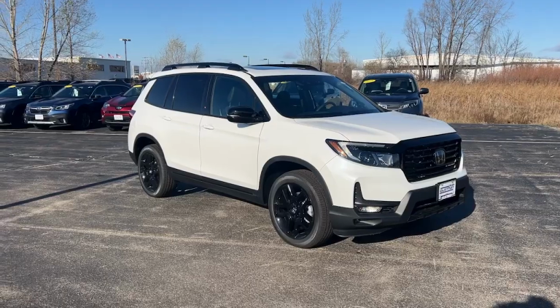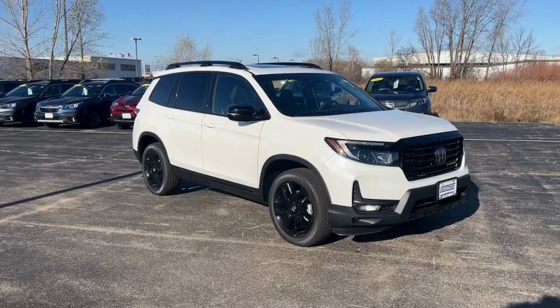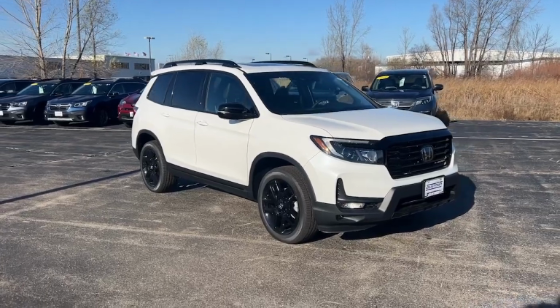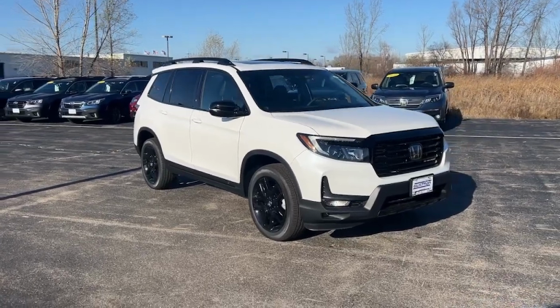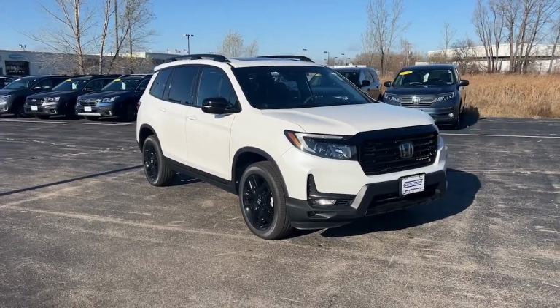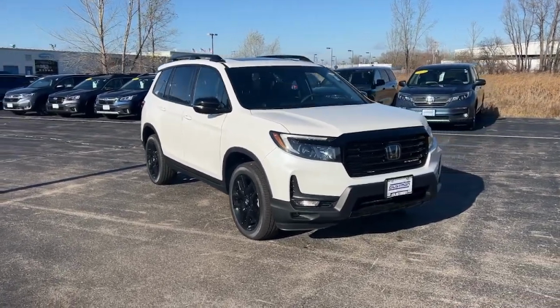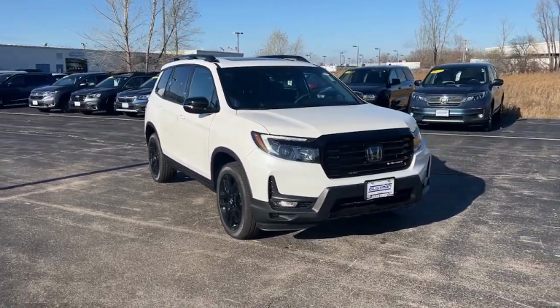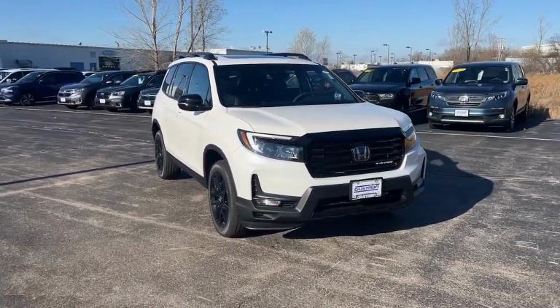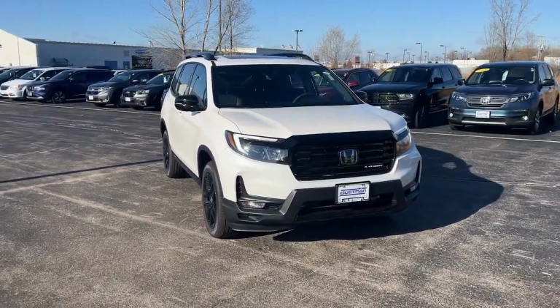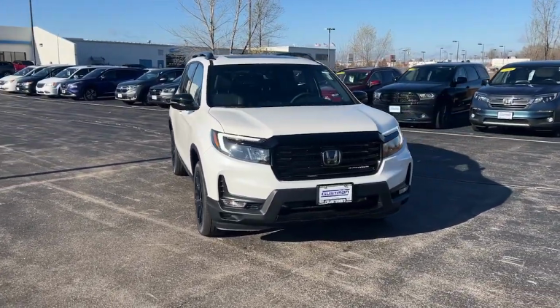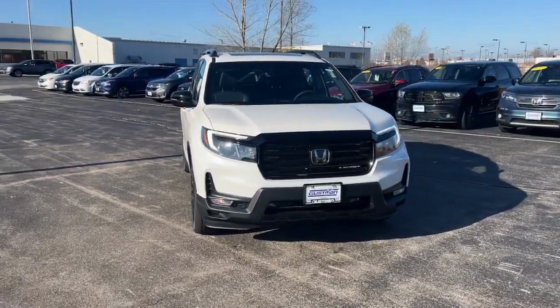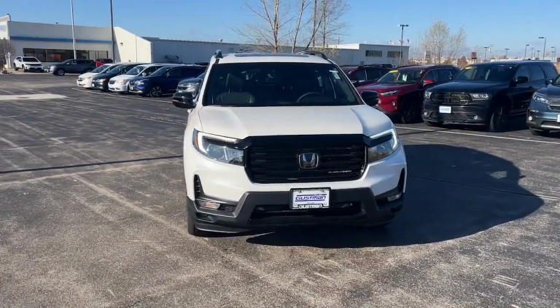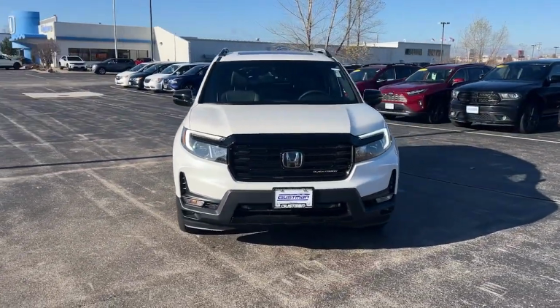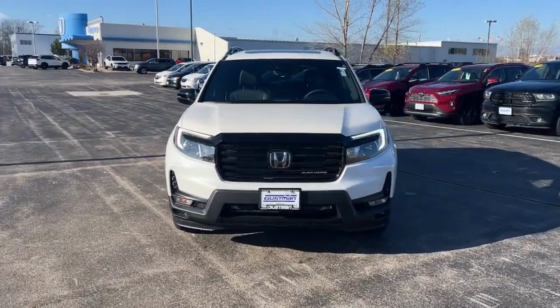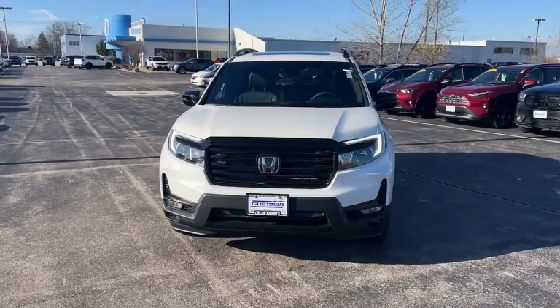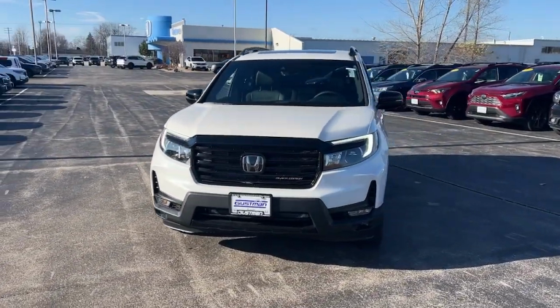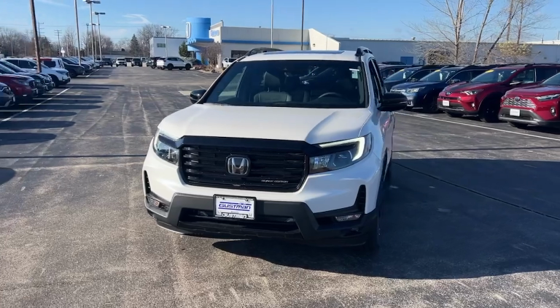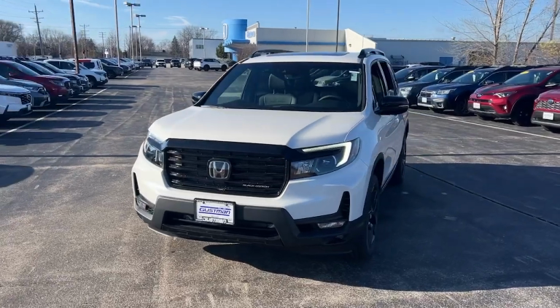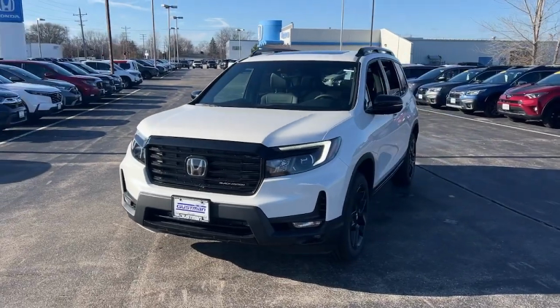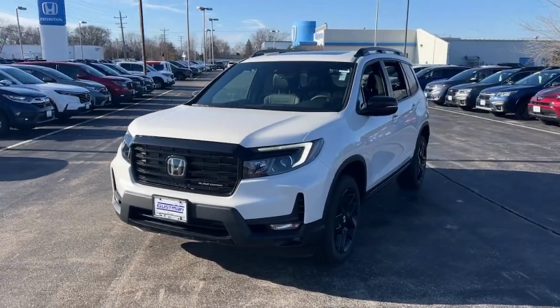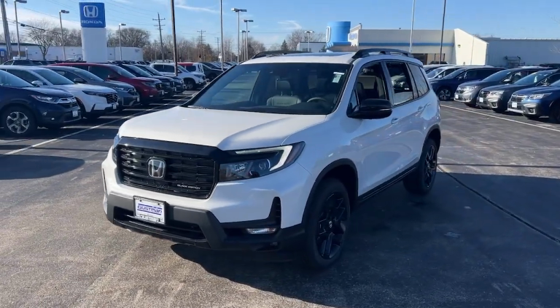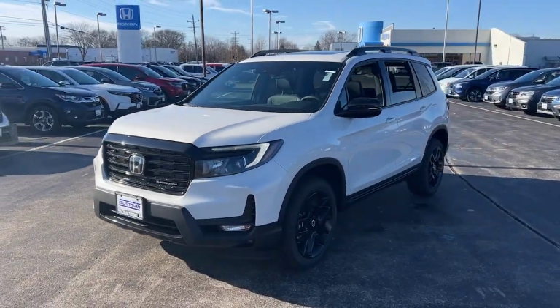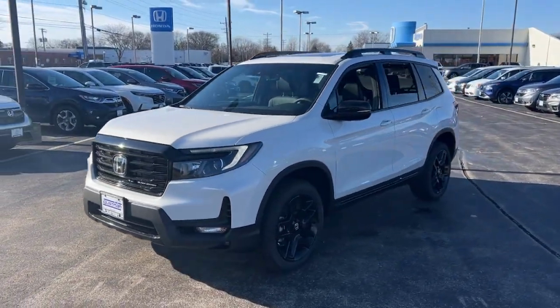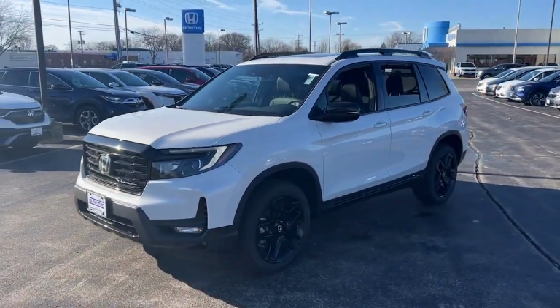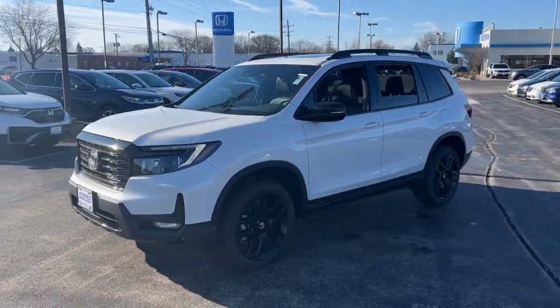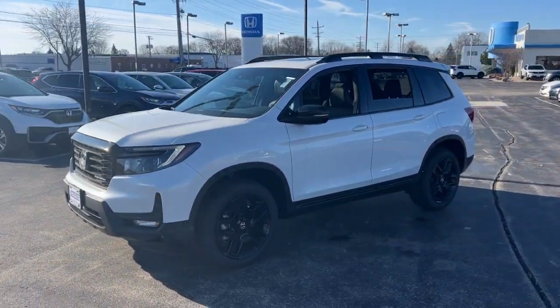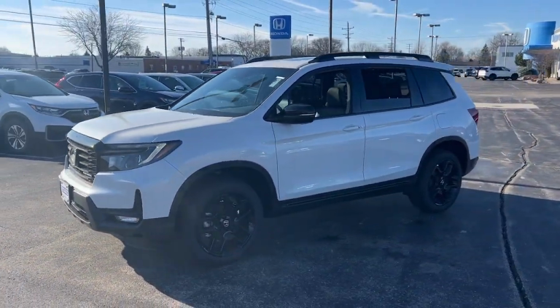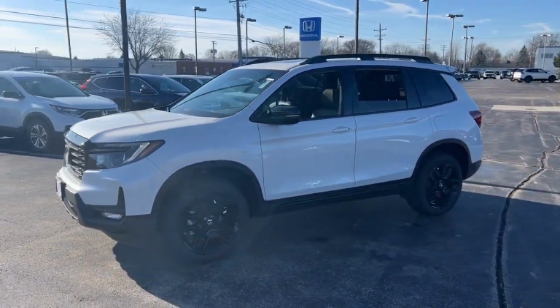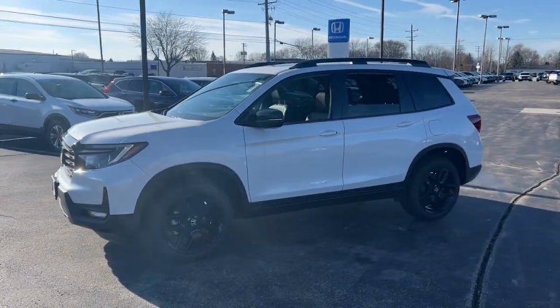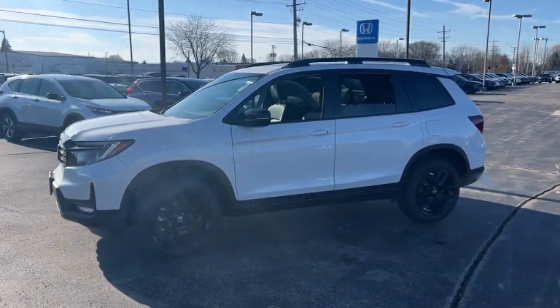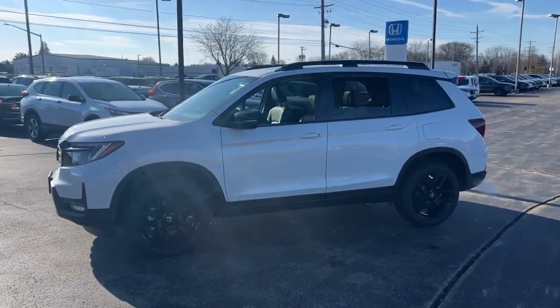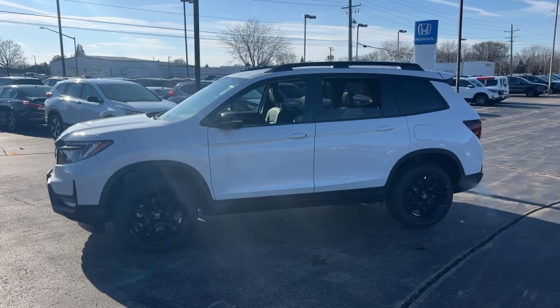Introducing the 2025 Honda Passport — the mid-sized crossover with all the features you need to make your outdoor adventures fun and comfortable.